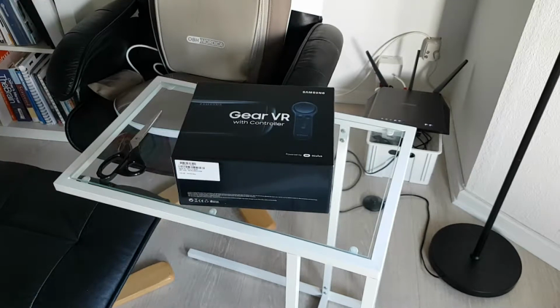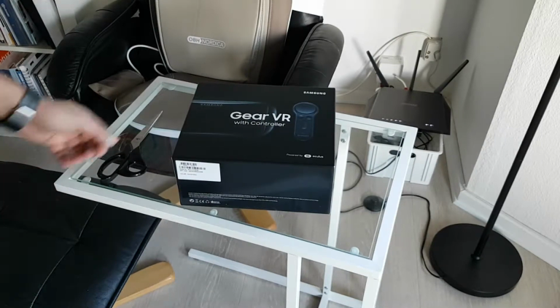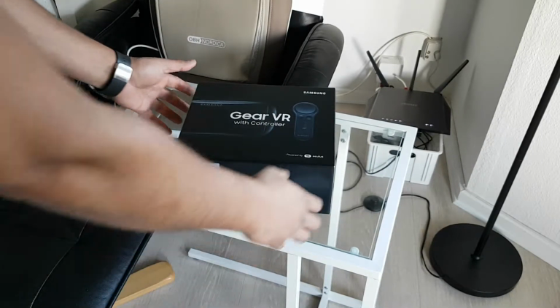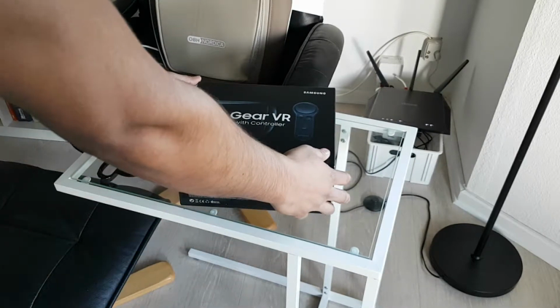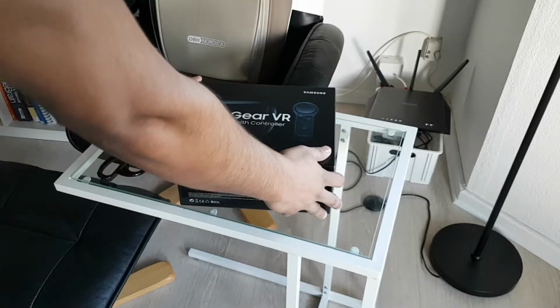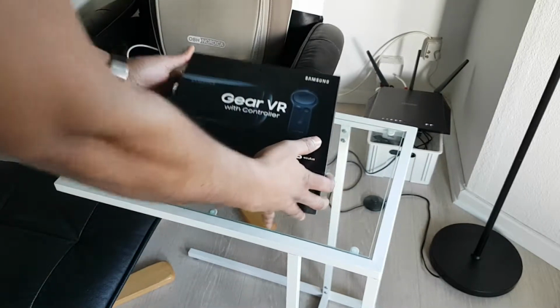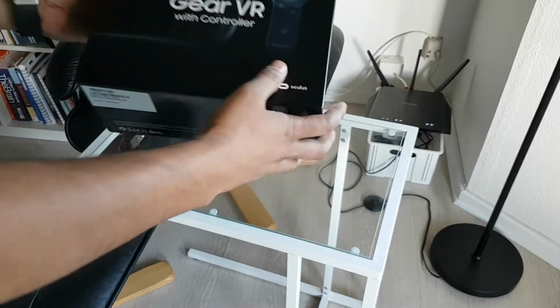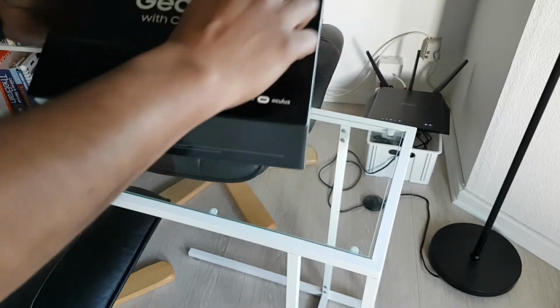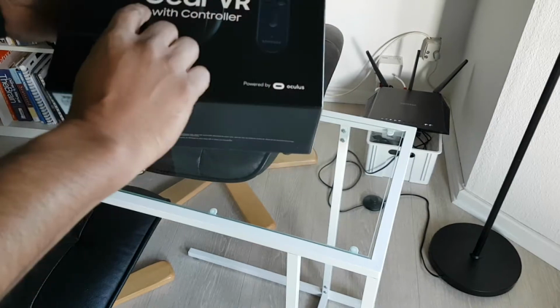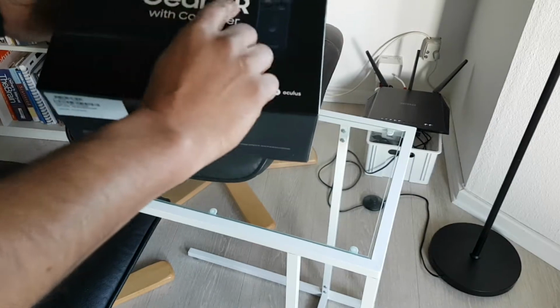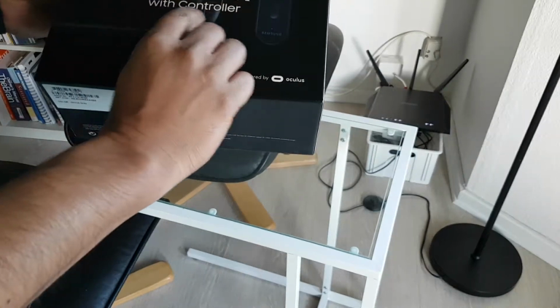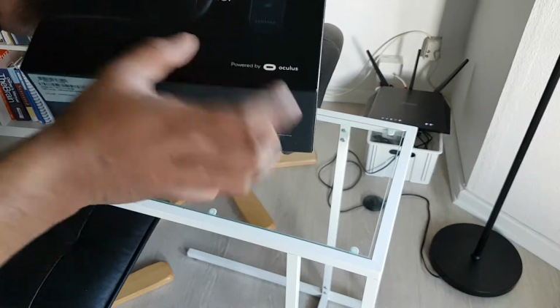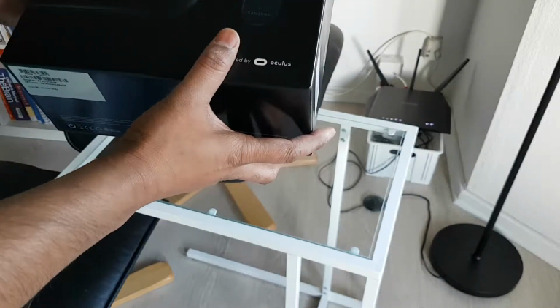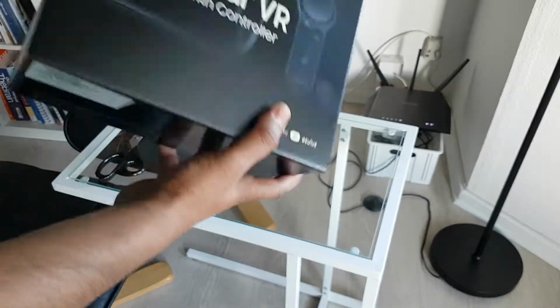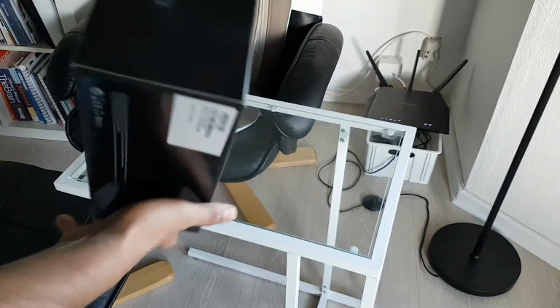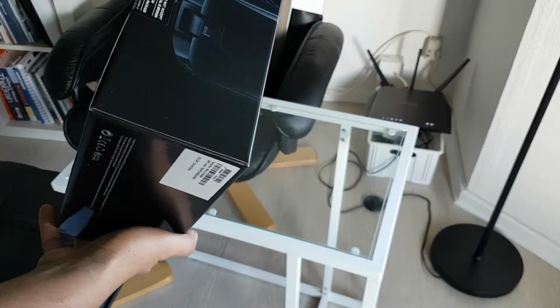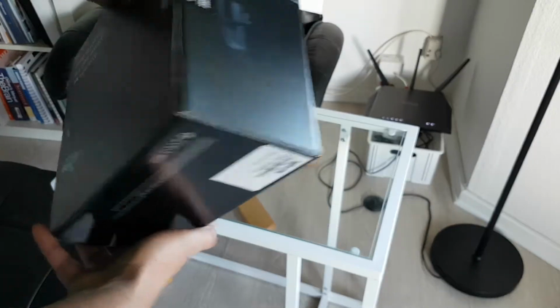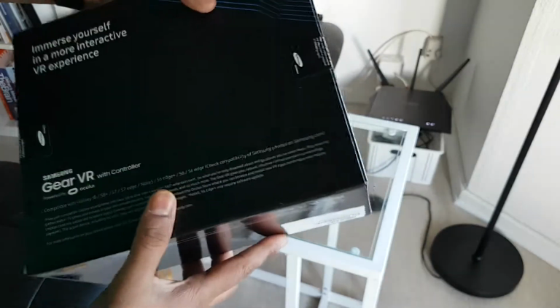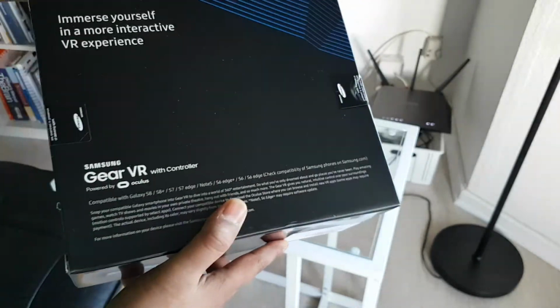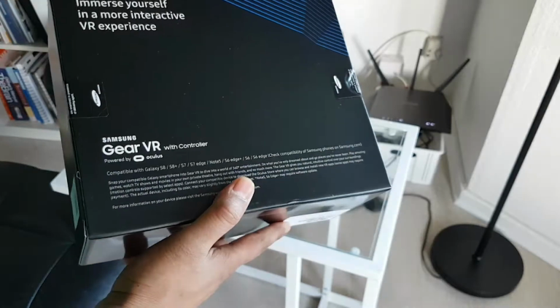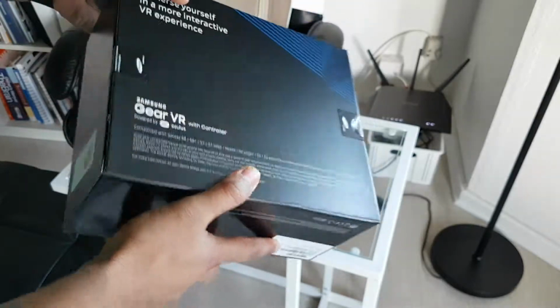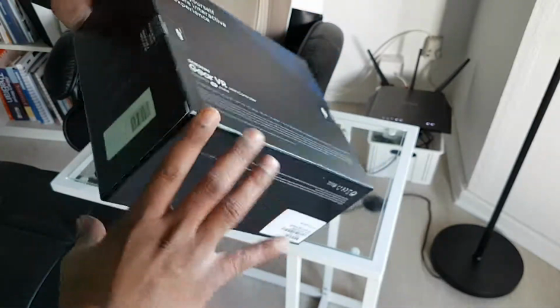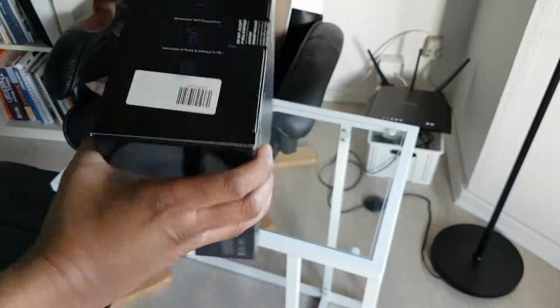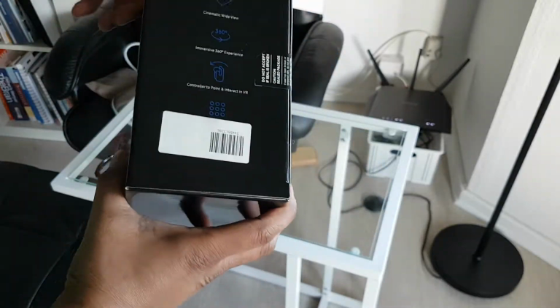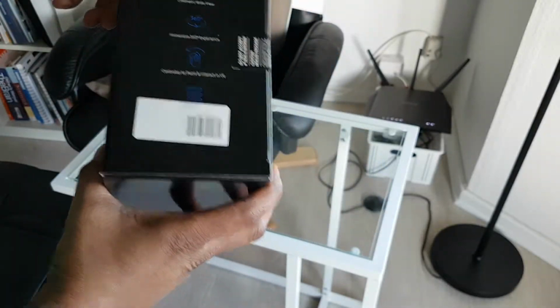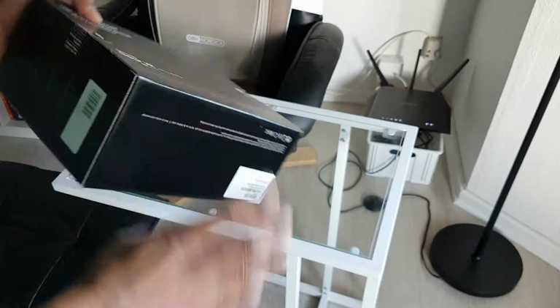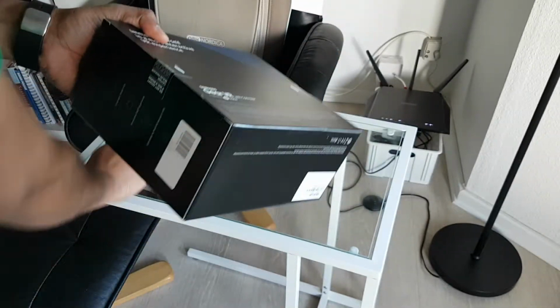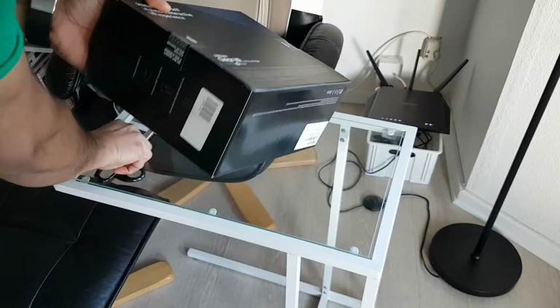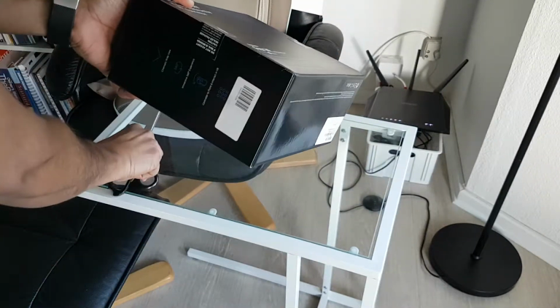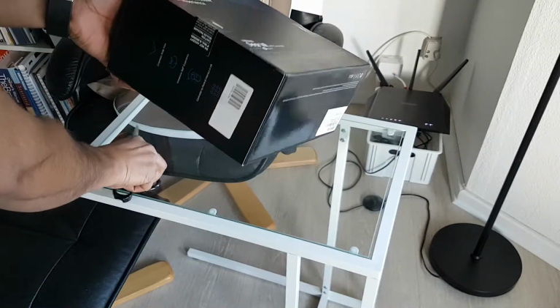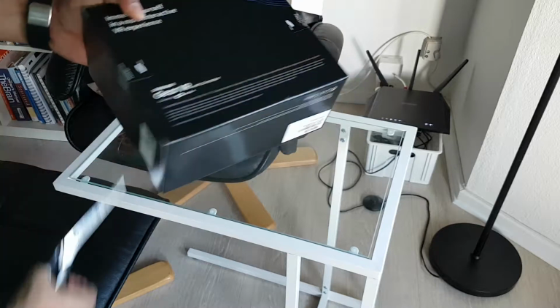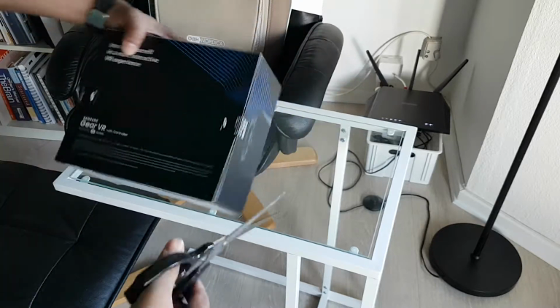So this will be a quick unboxing video of the Samsung Gear VR with controller. You can see the box. Let's see what's inside there.